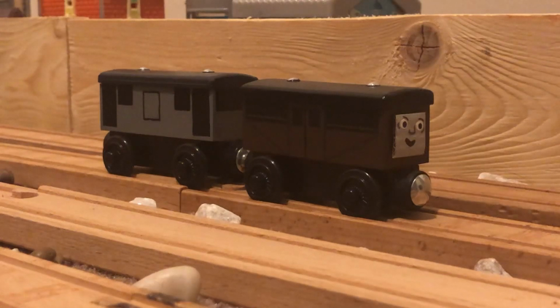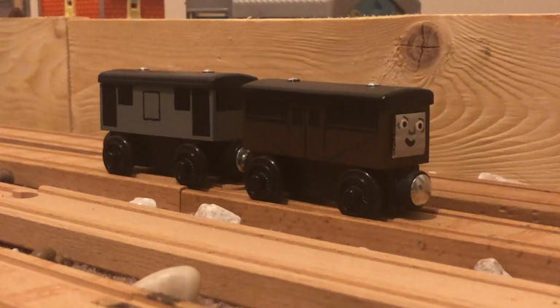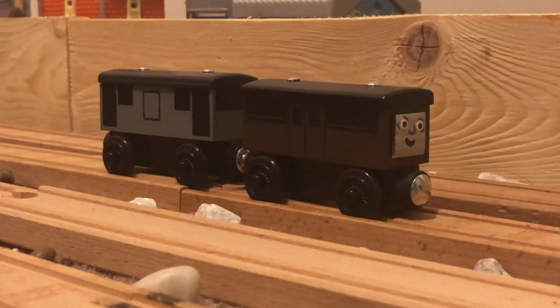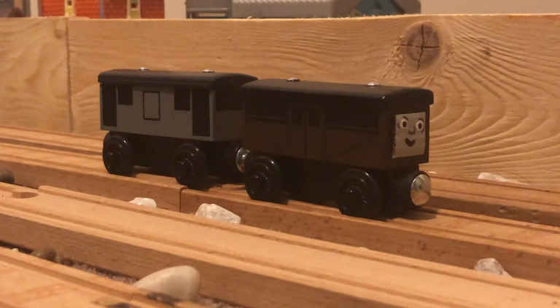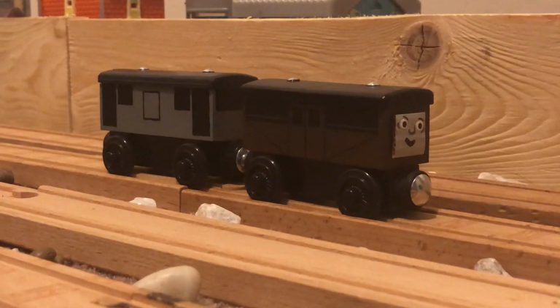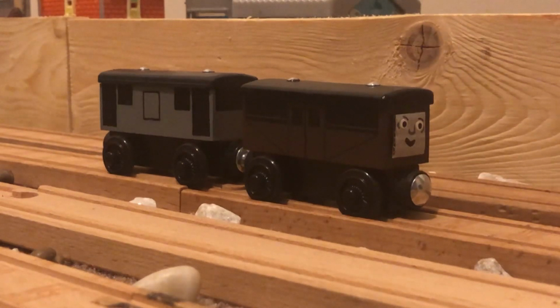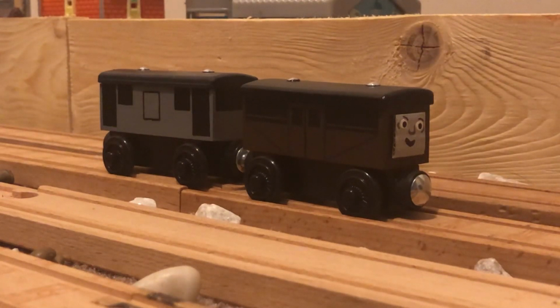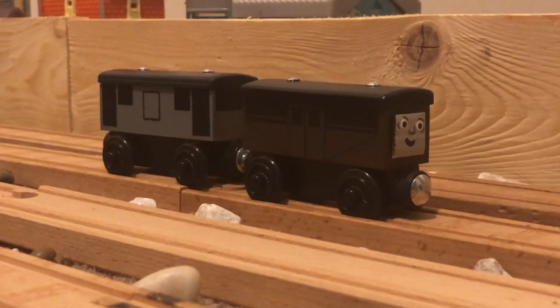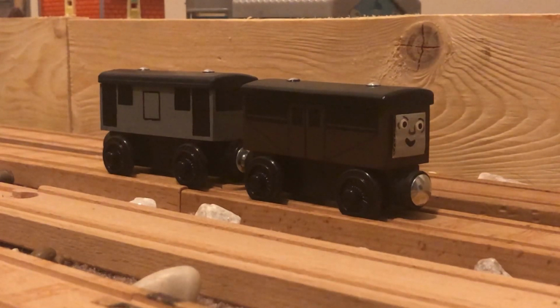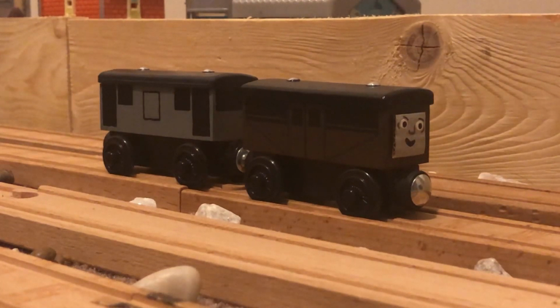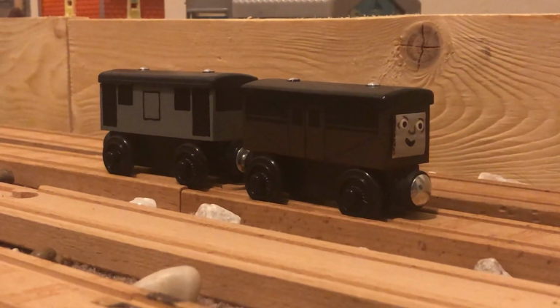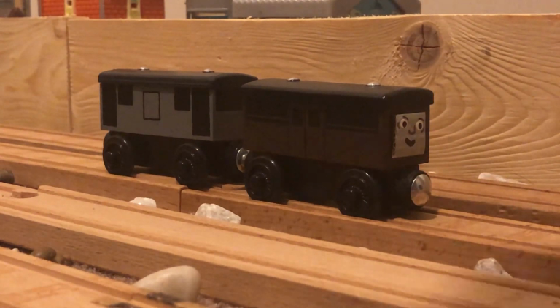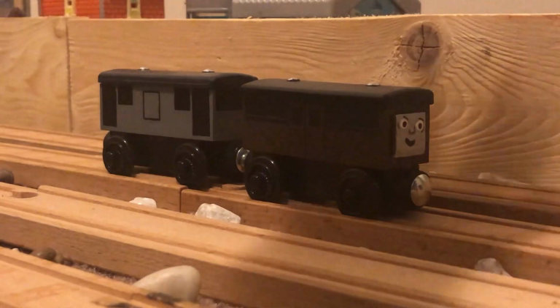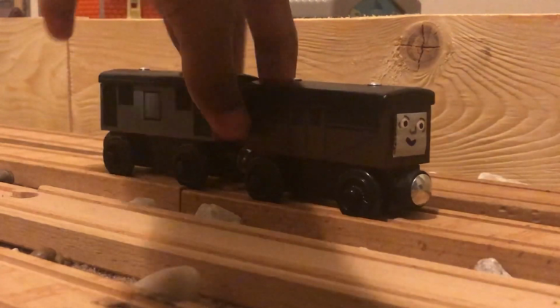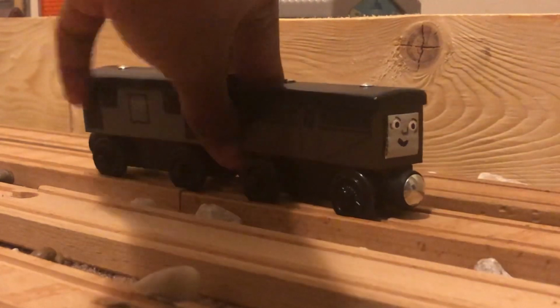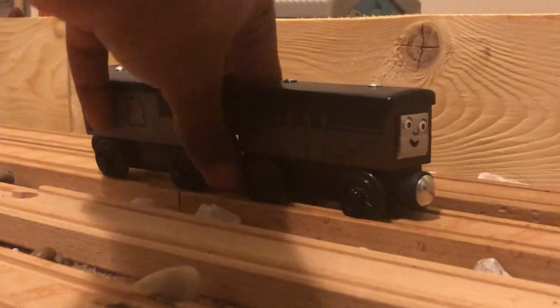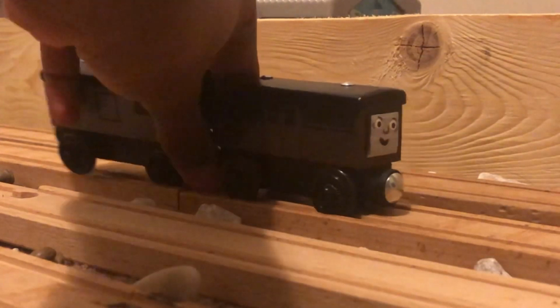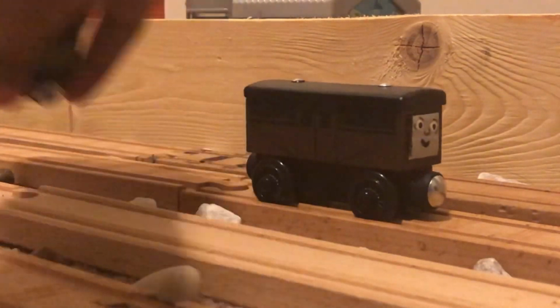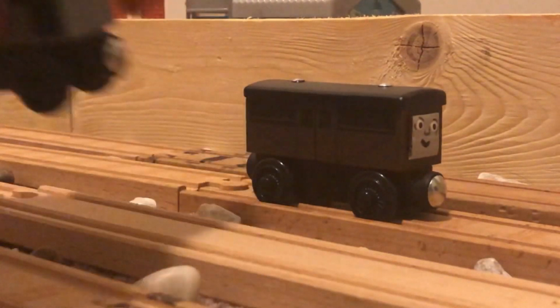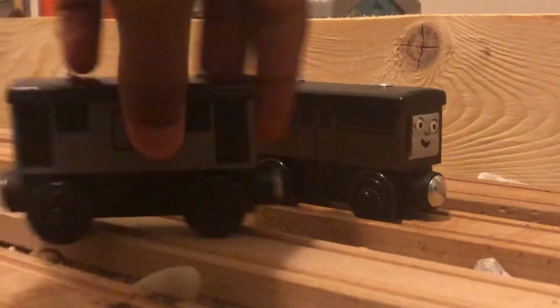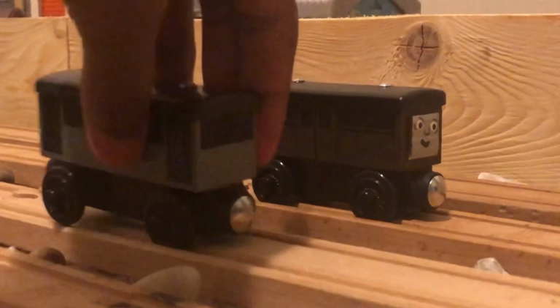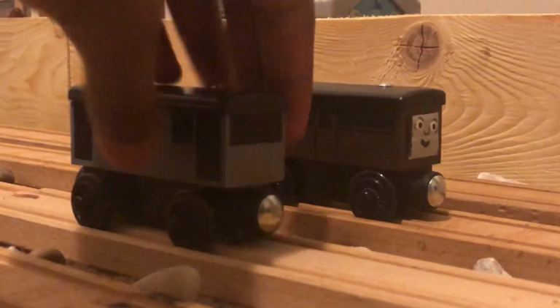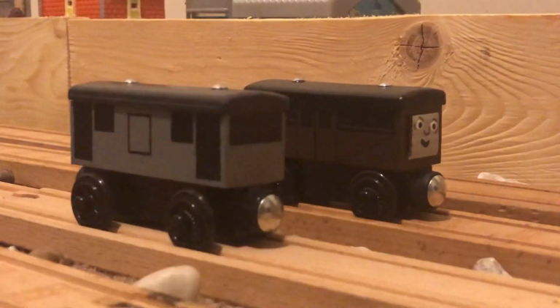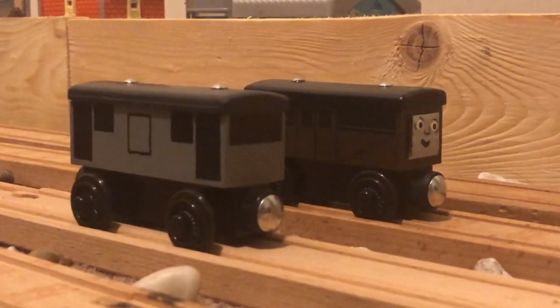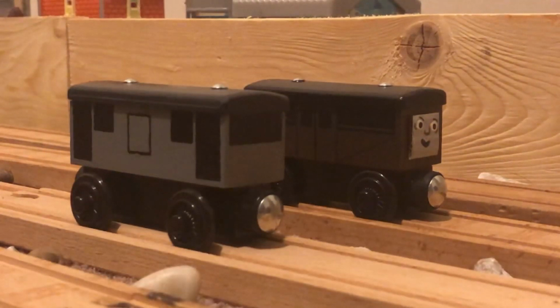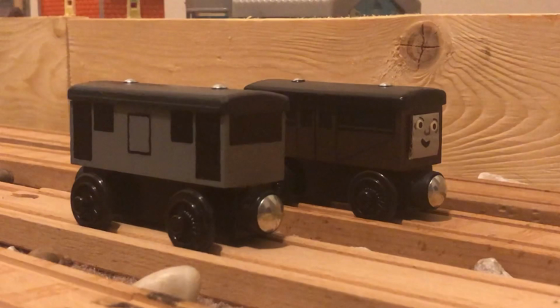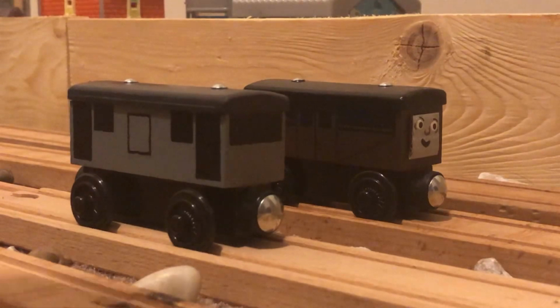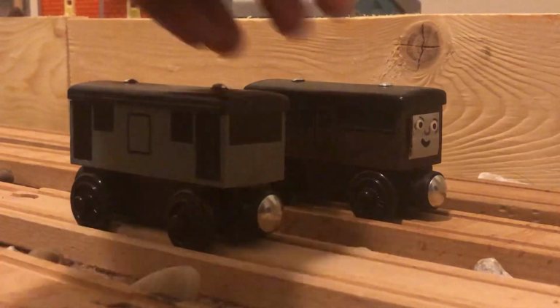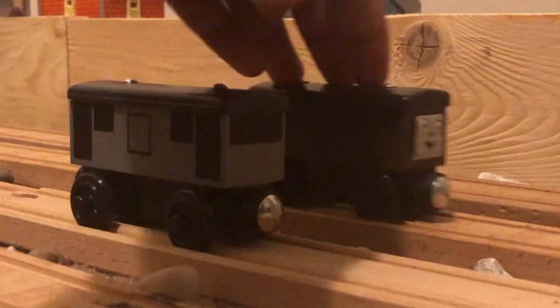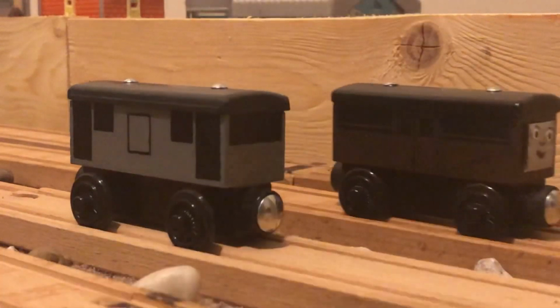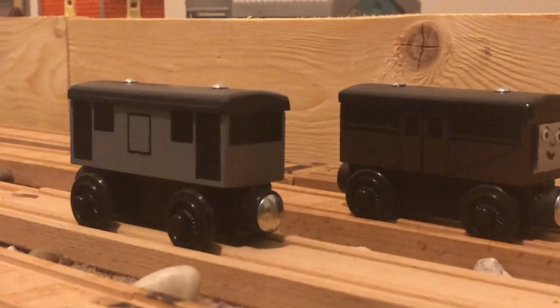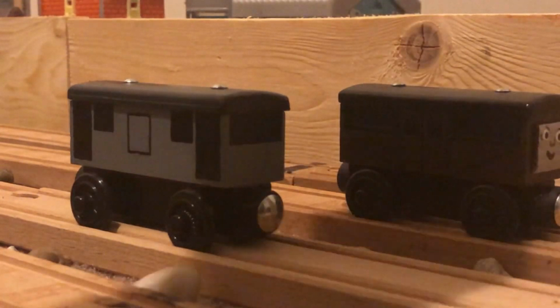Hey guys, I'm back again with more customs. These are my latest customs: a 20-ton LMS brake van and Gregory the cattle van.